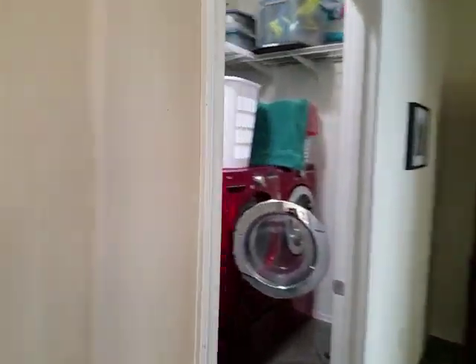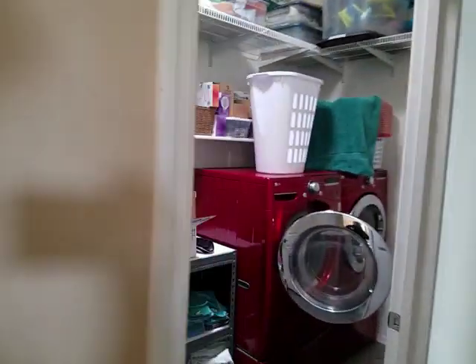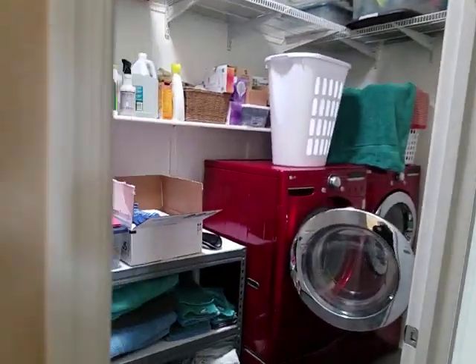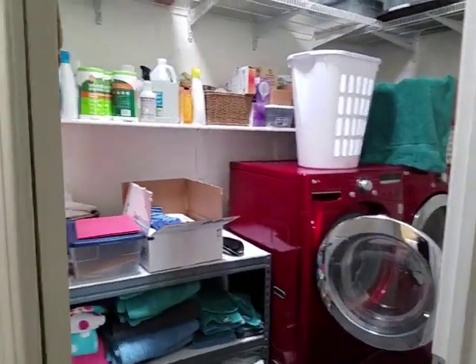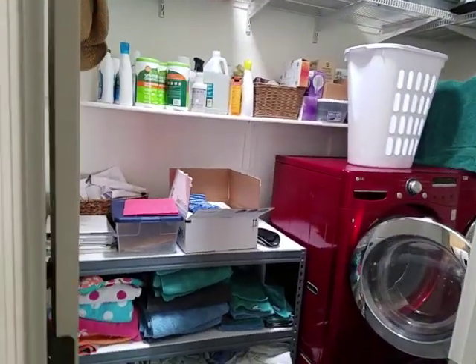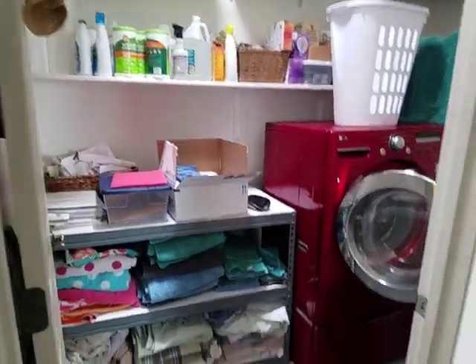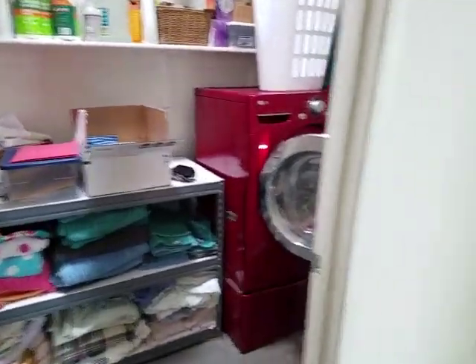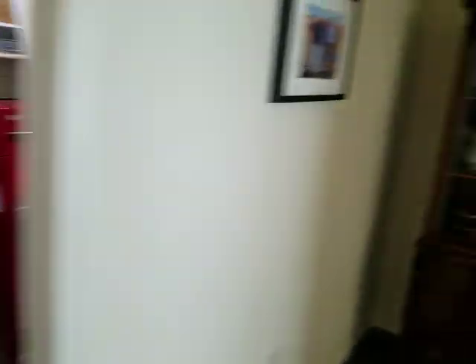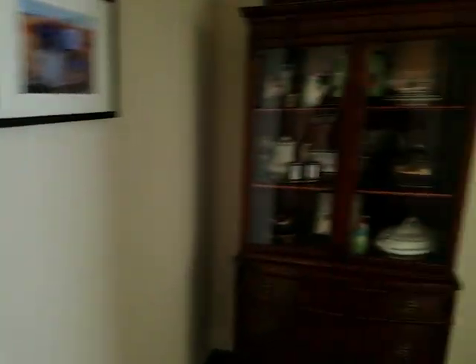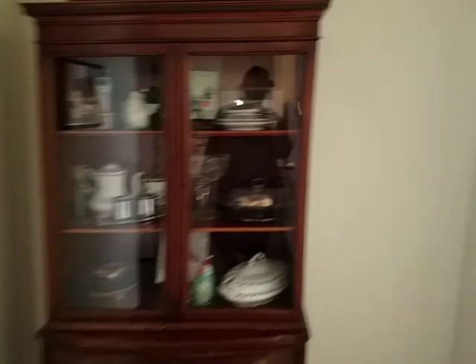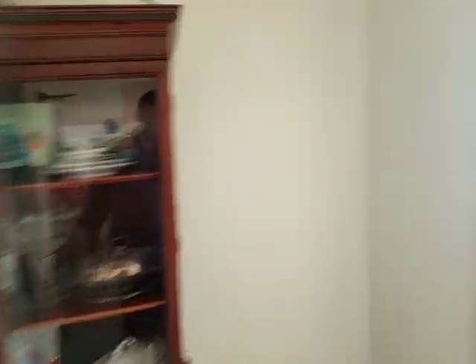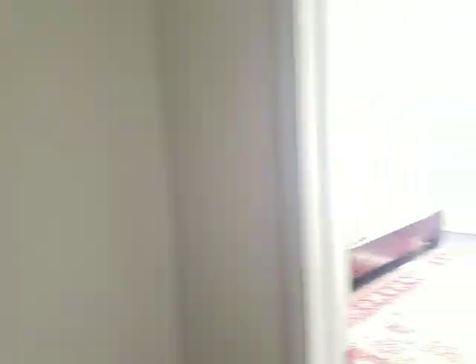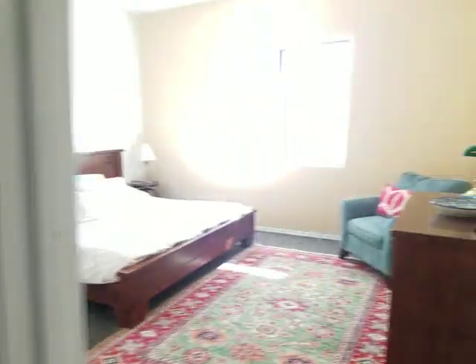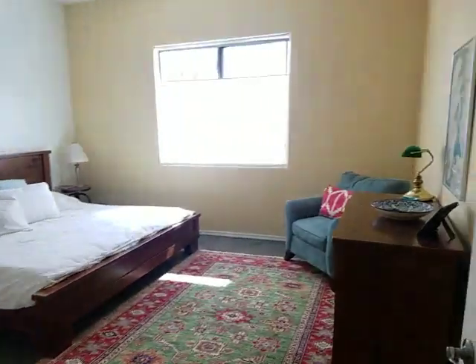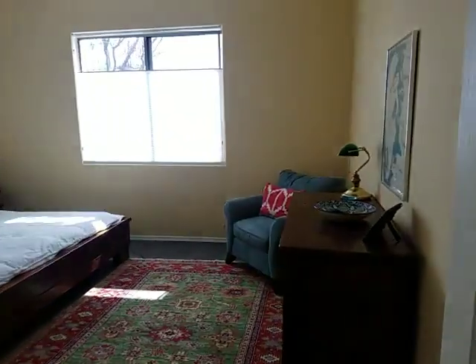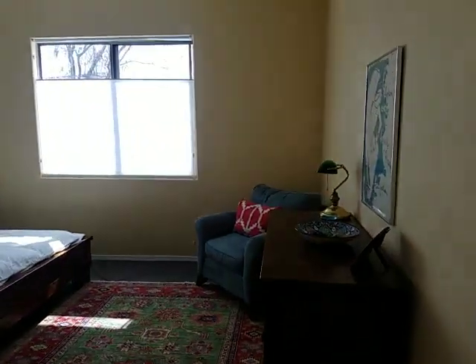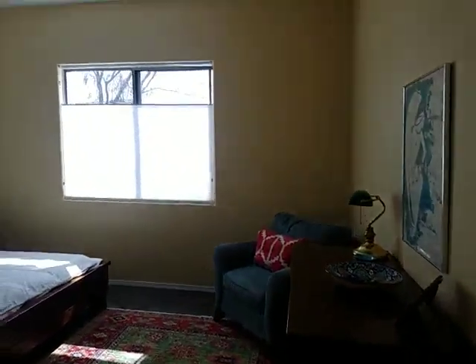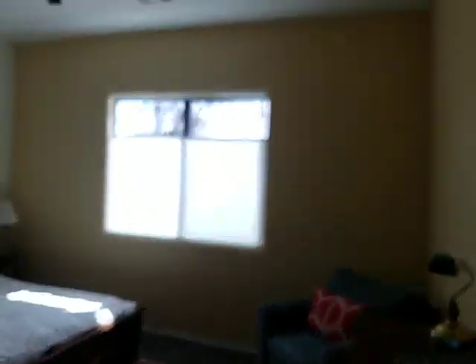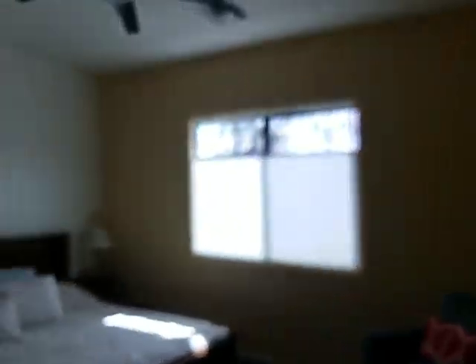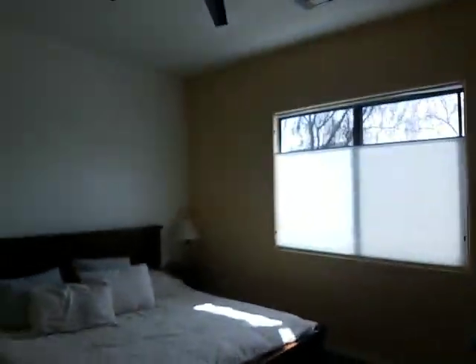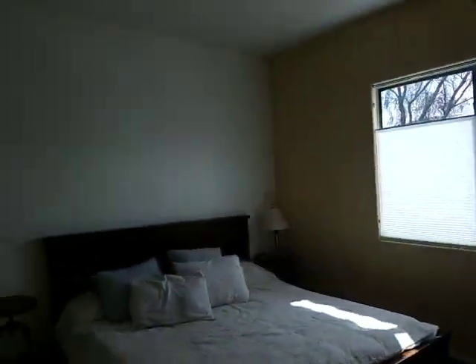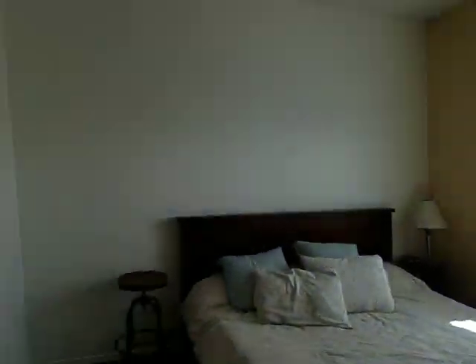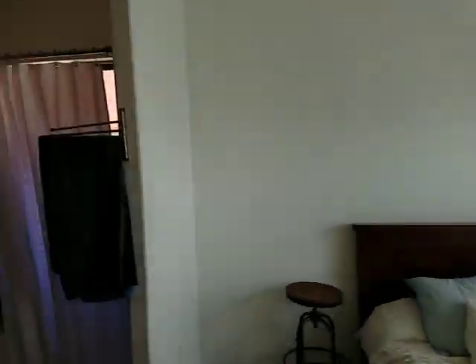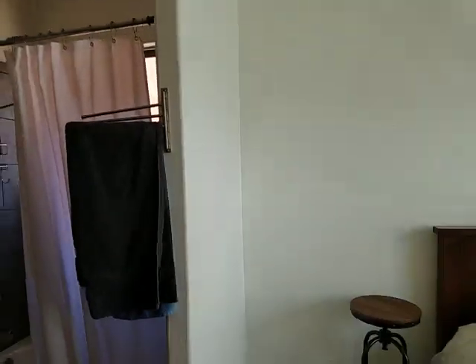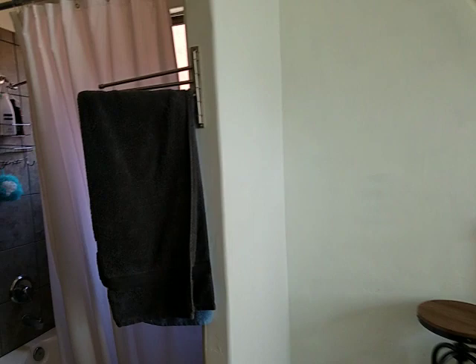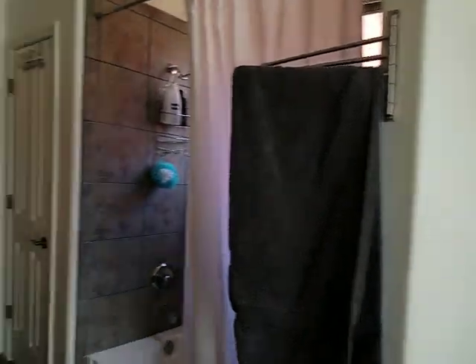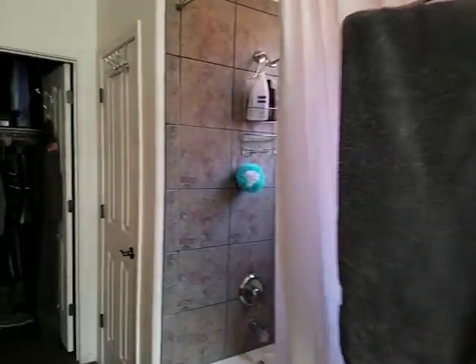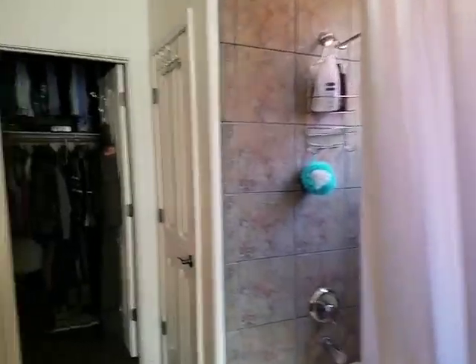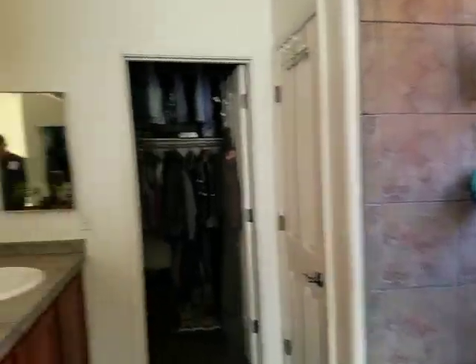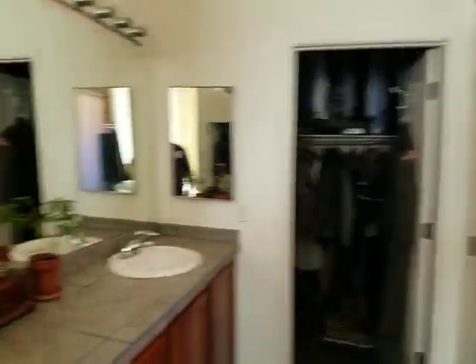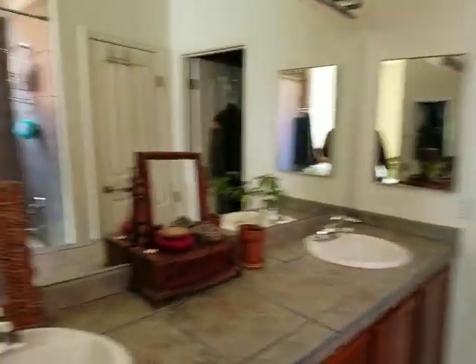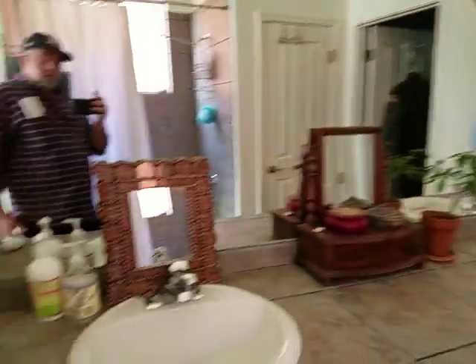Here's a laundry room. Master bedroom — pretty spacious. Master bath room.